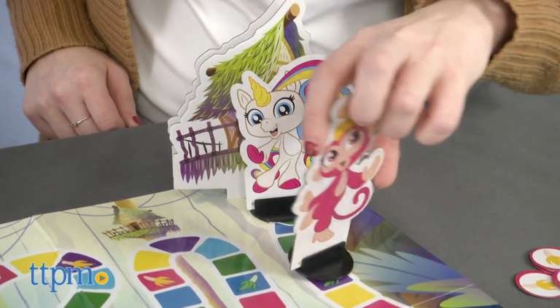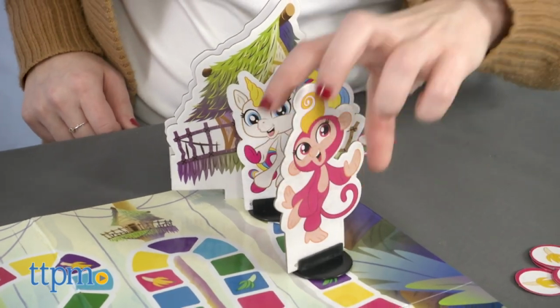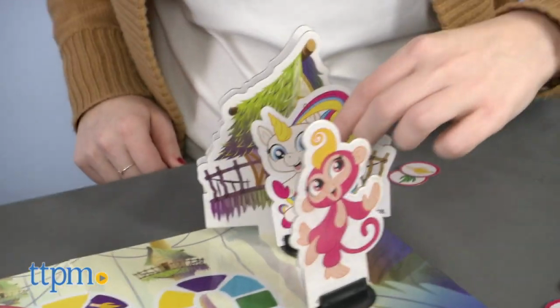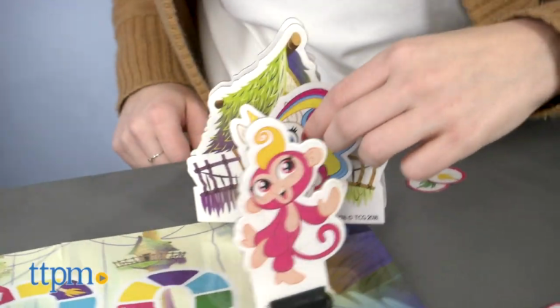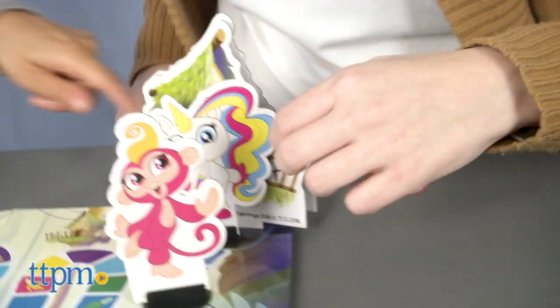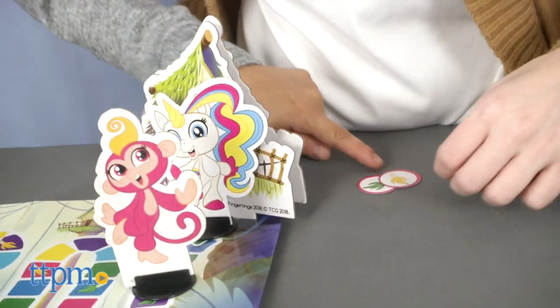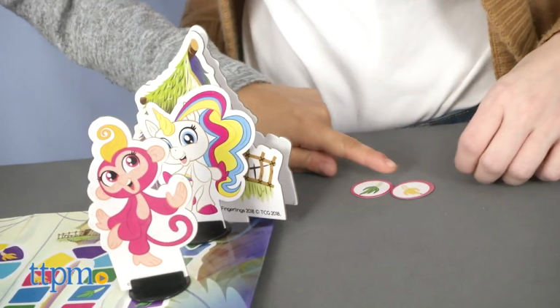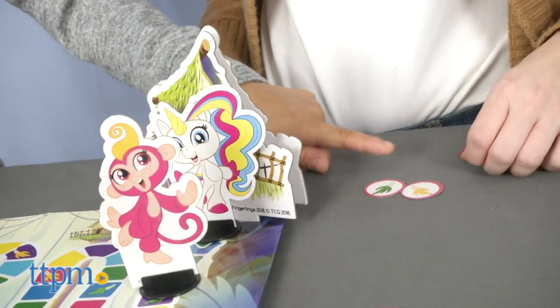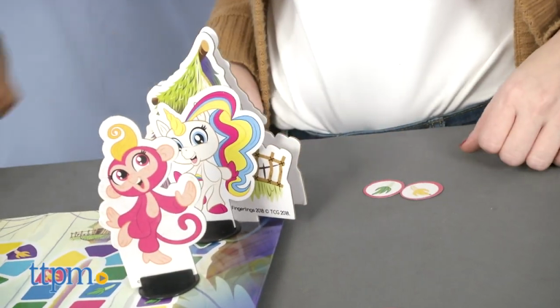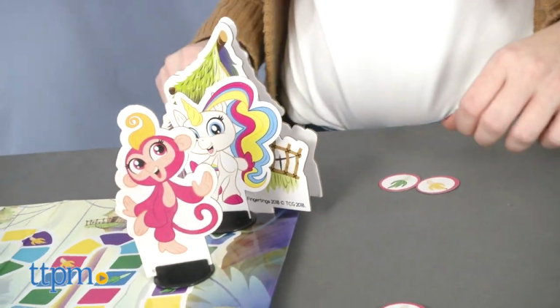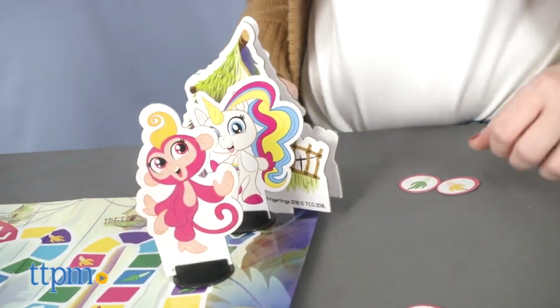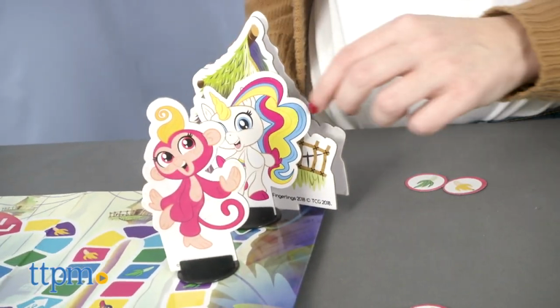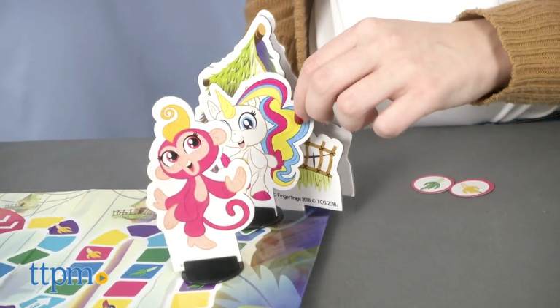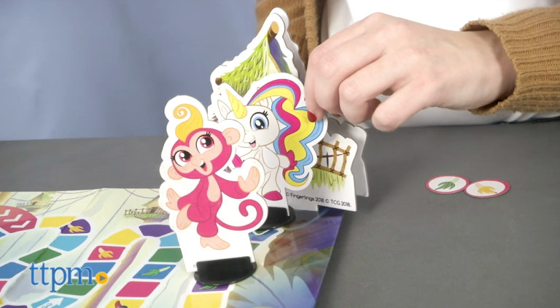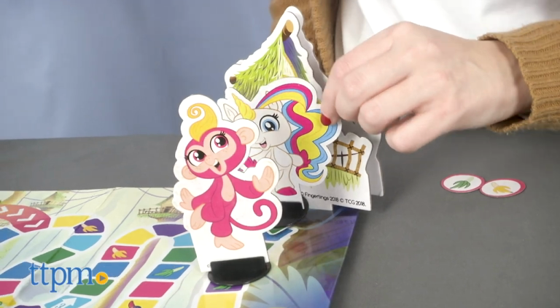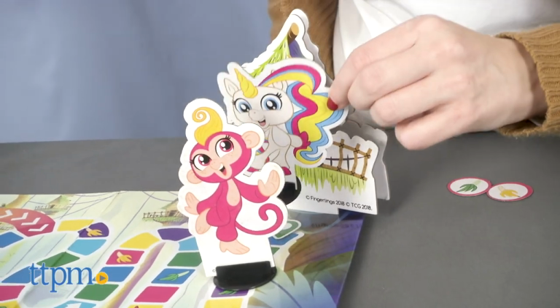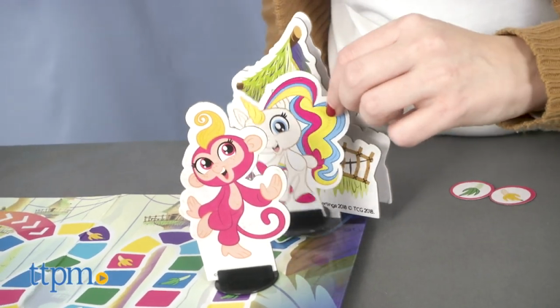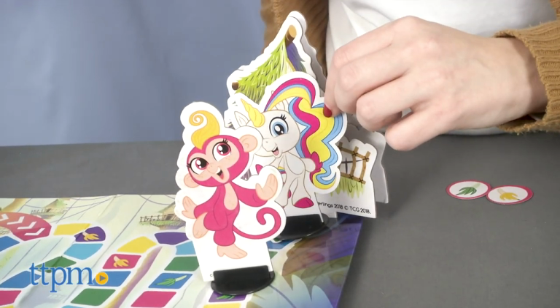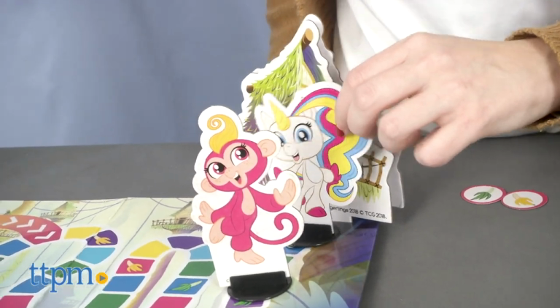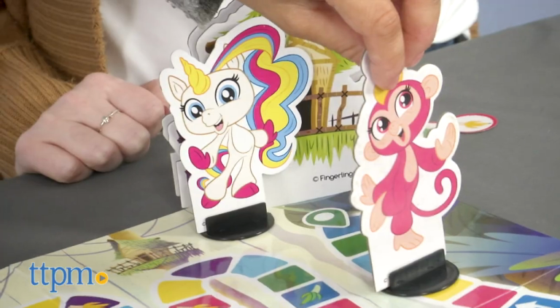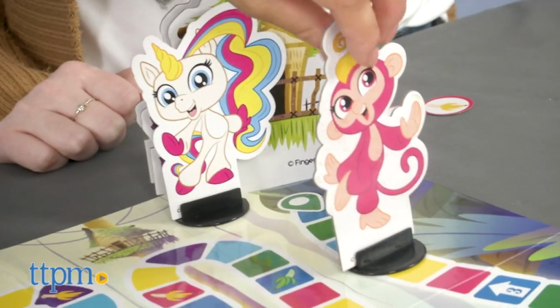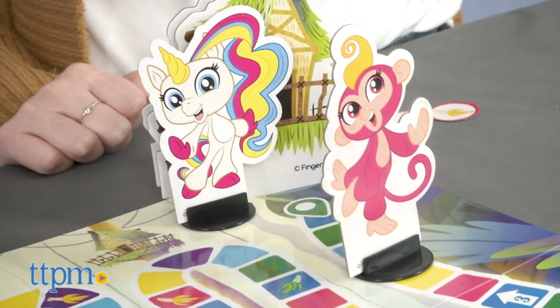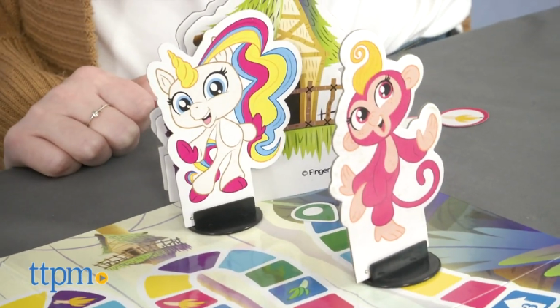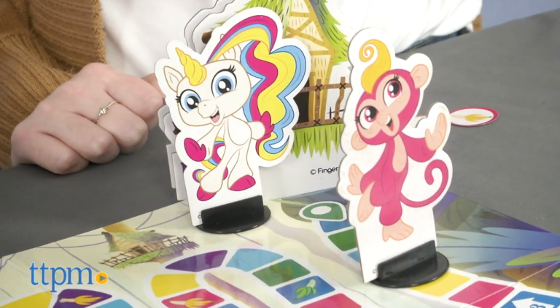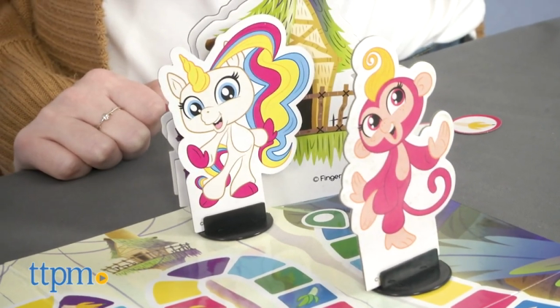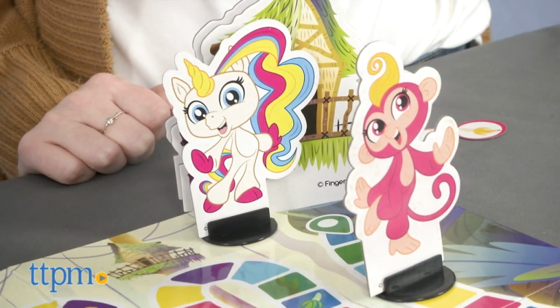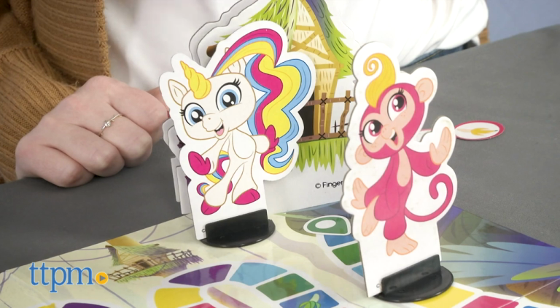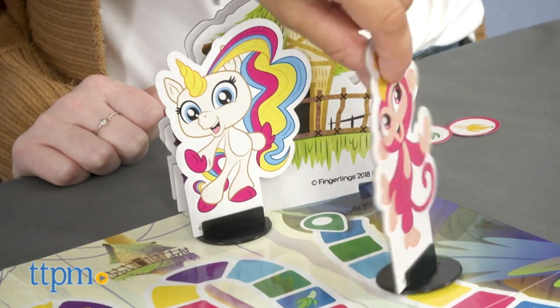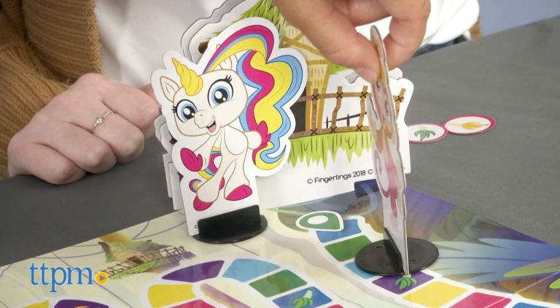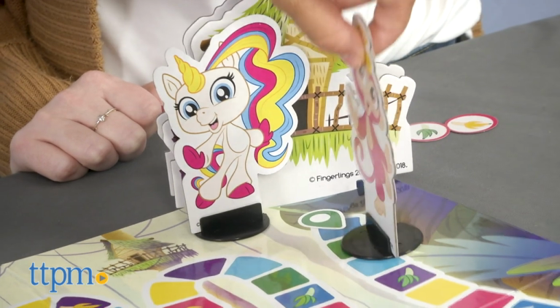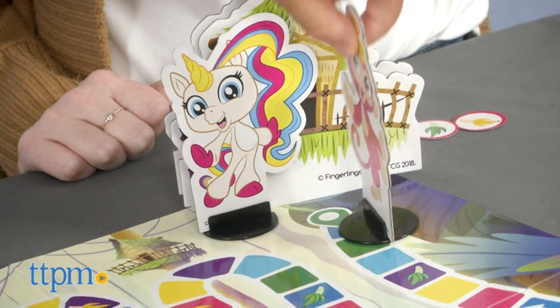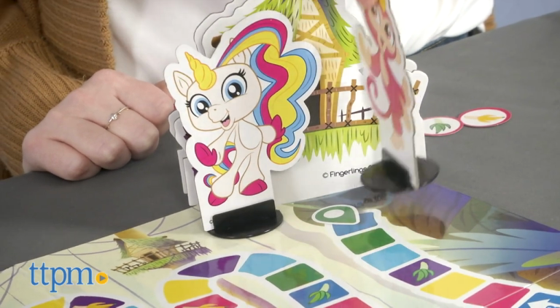Board games such as Fingerlings Monkey Safari can be a great way to teach your child important social skills such as communicating verbally, sharing, waiting, taking turns, and enjoying interaction with others.